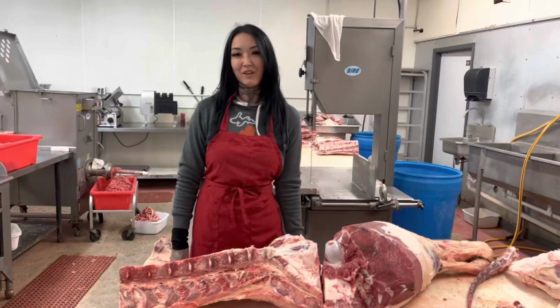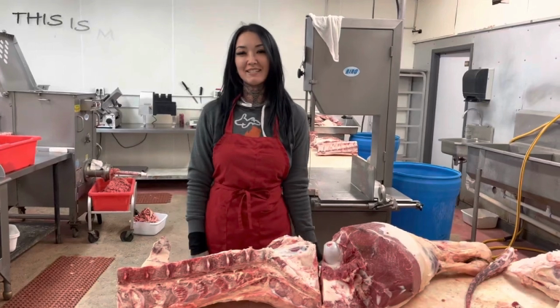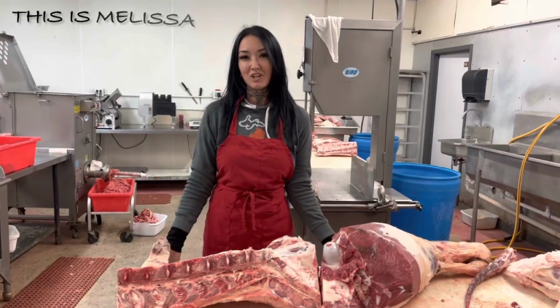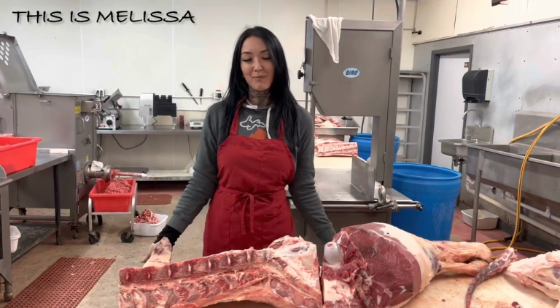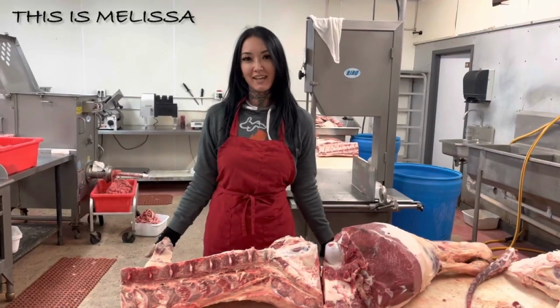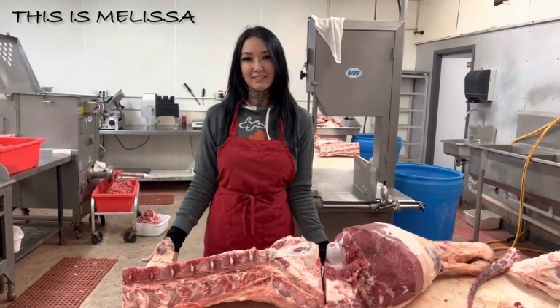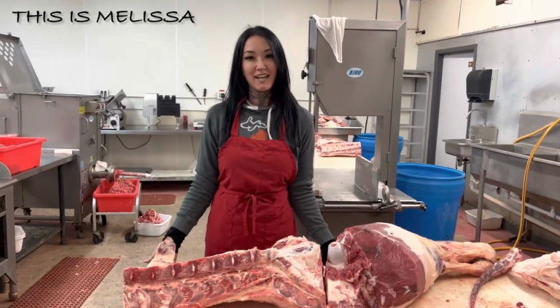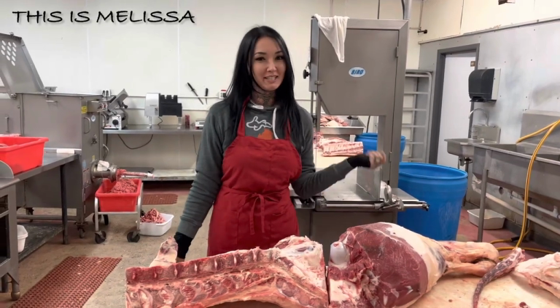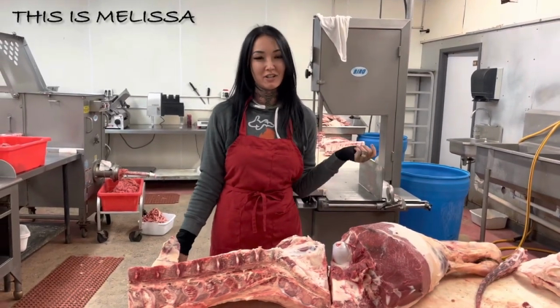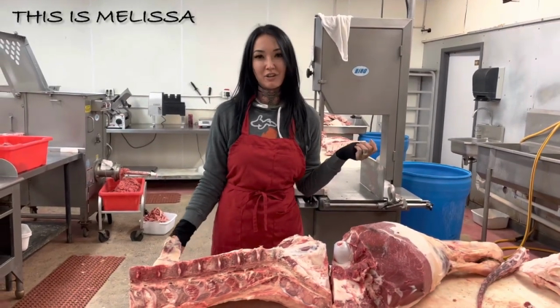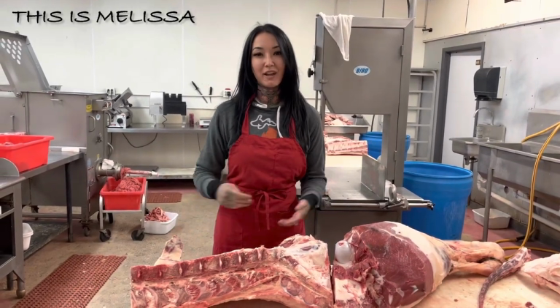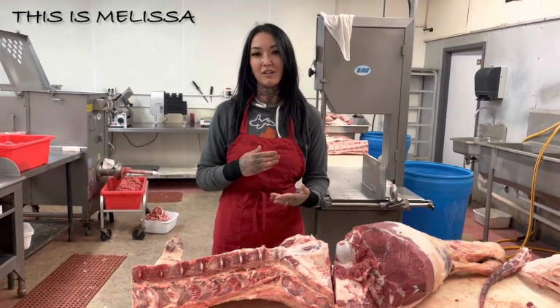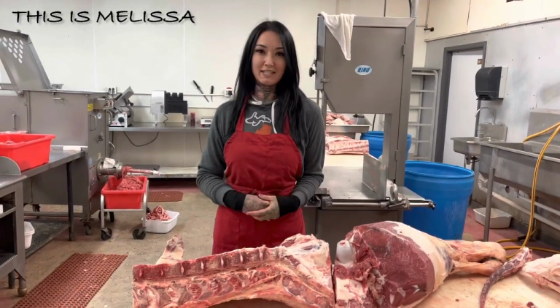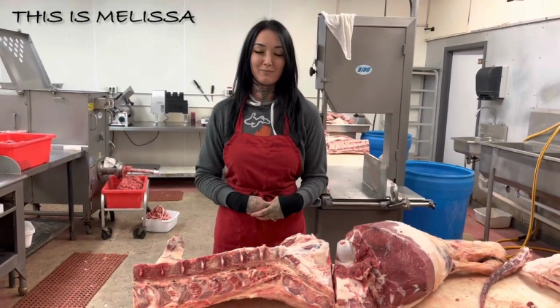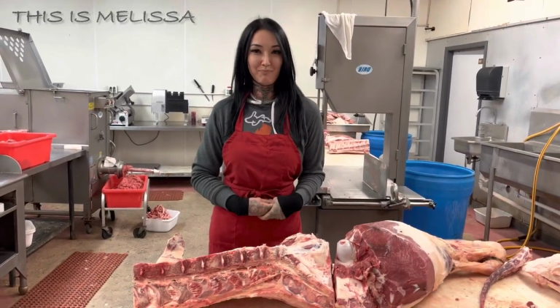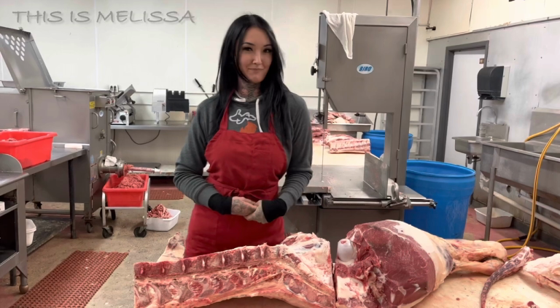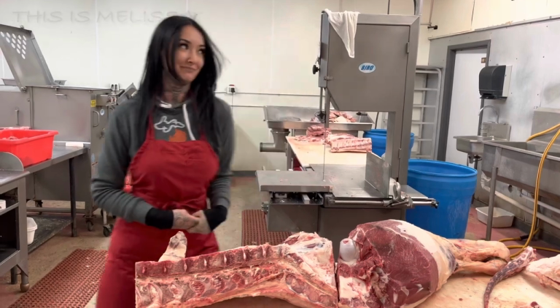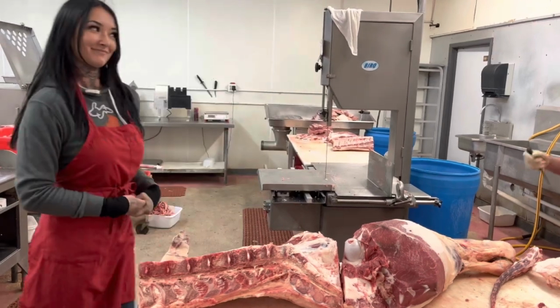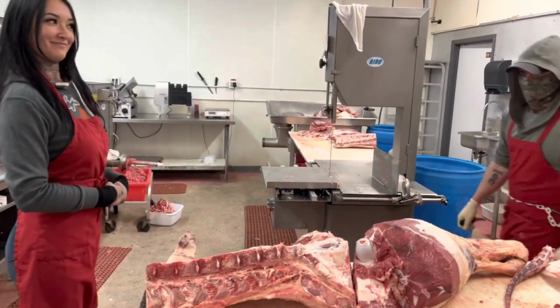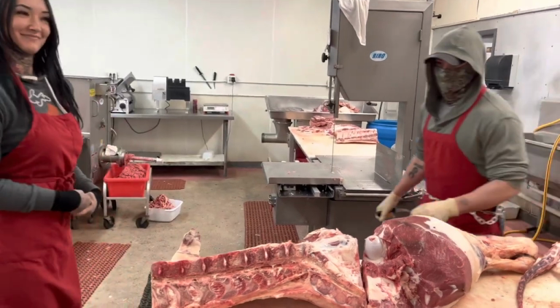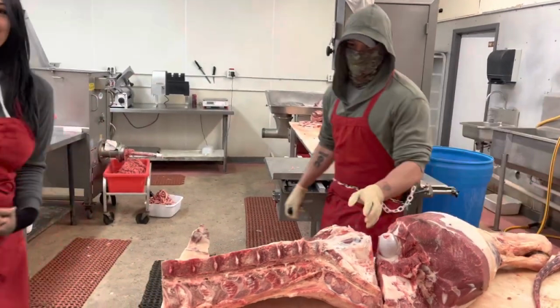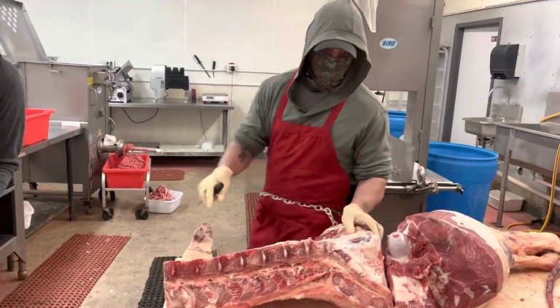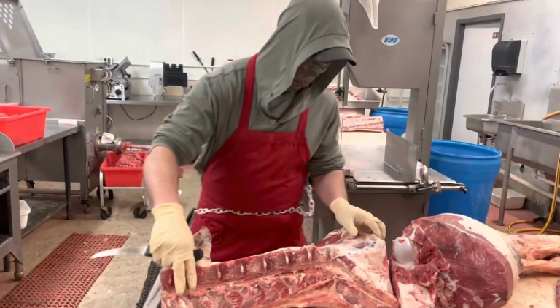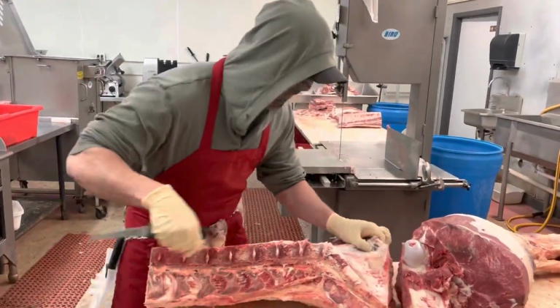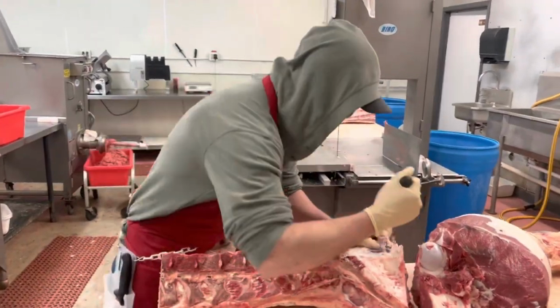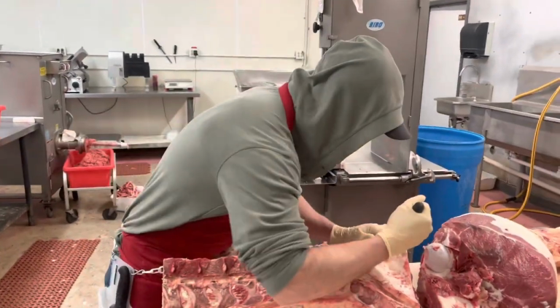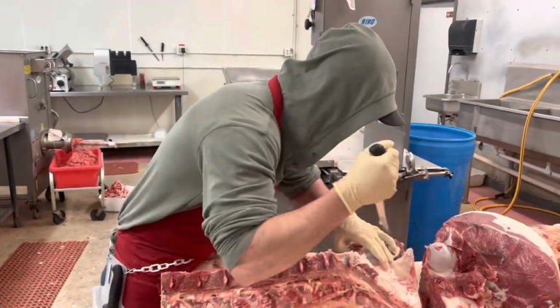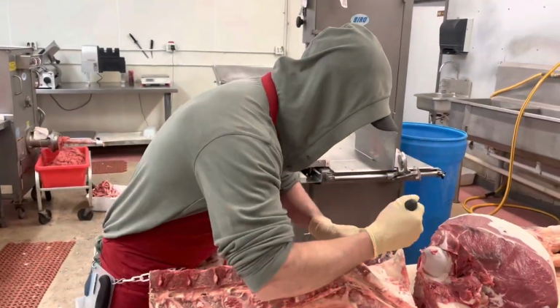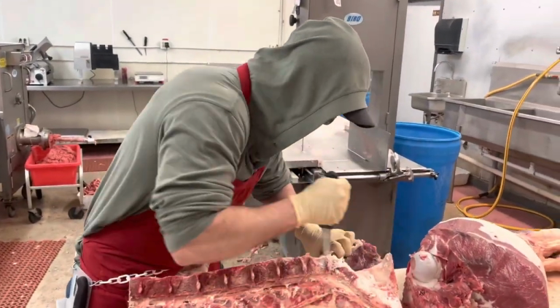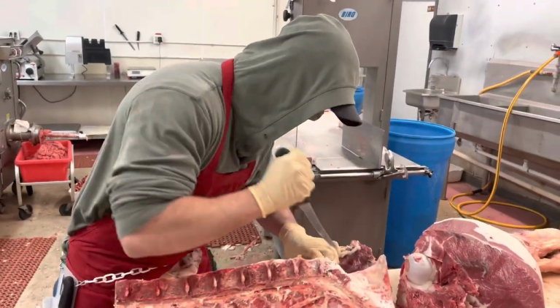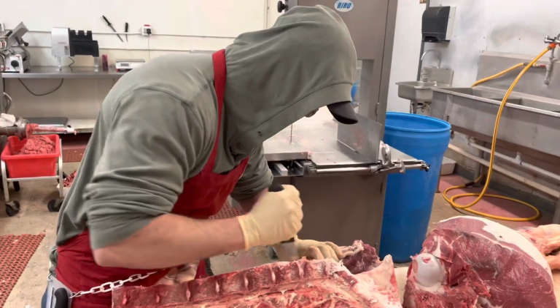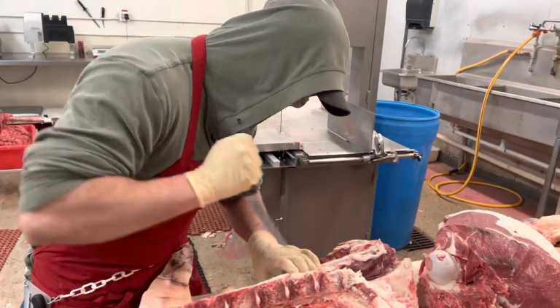Welcome back to the Chop Shop Meat Cutting. Today Justin's going to show you where the New York steak comes from. Thank you for that introduction Melissa. She's going to start helping me in some of my videos and maybe we could even get her to cut sometime.